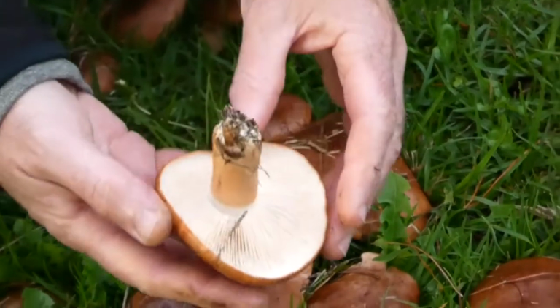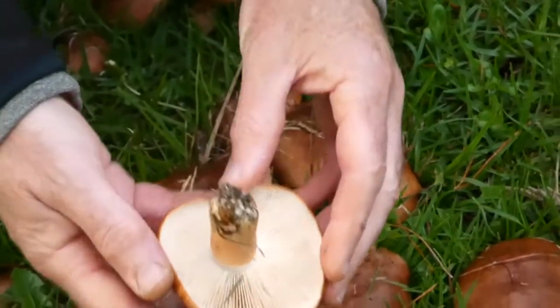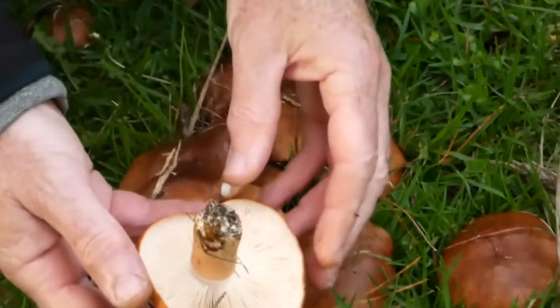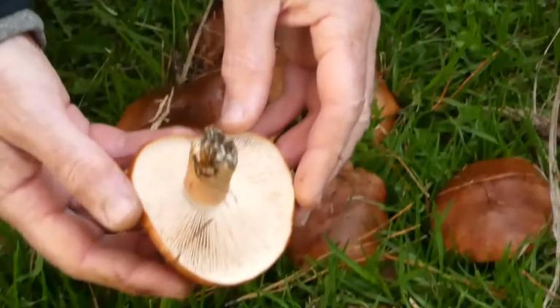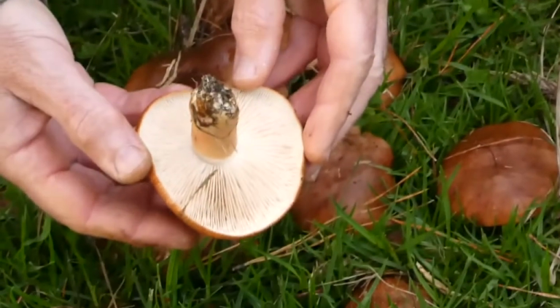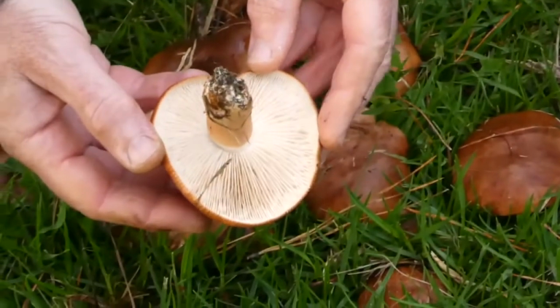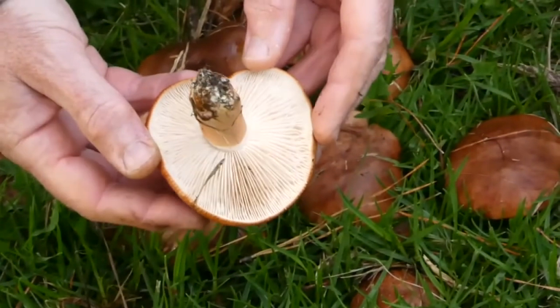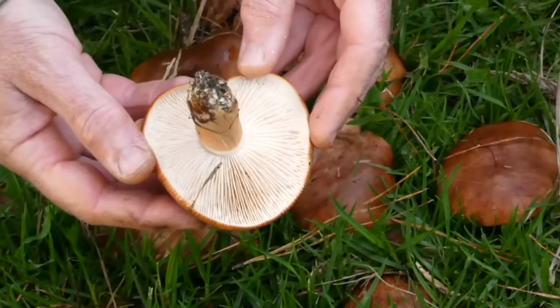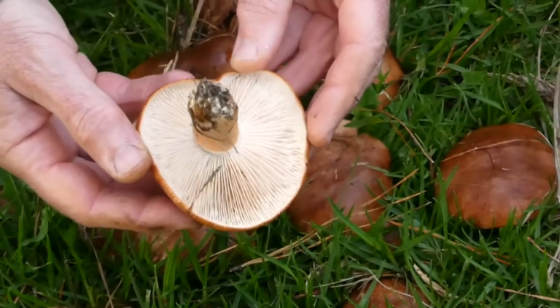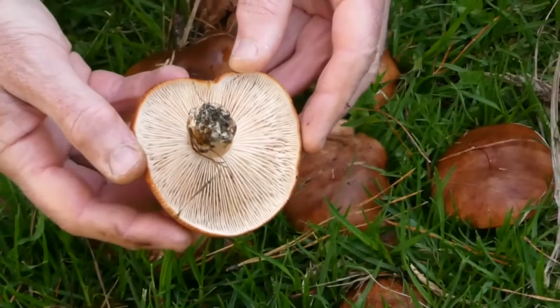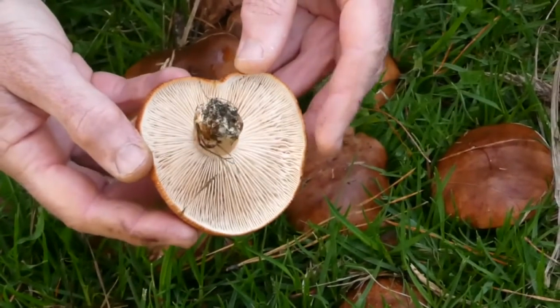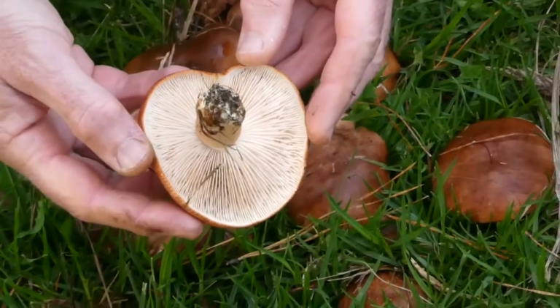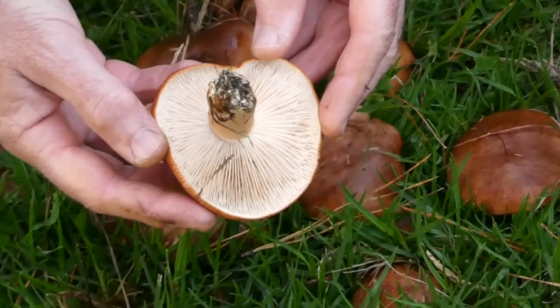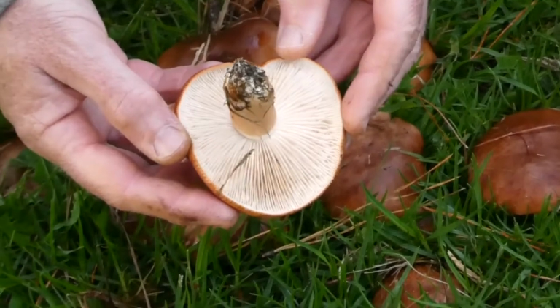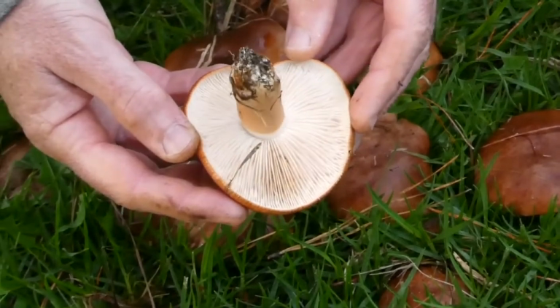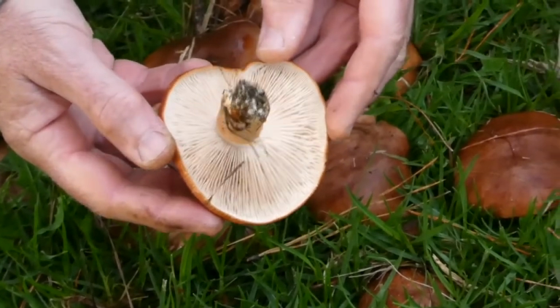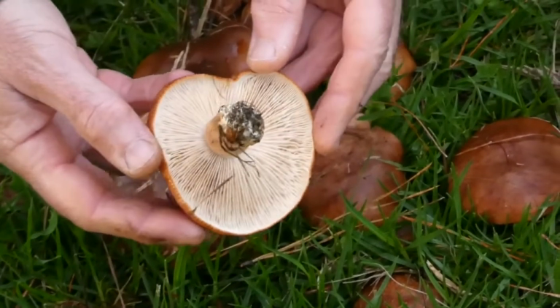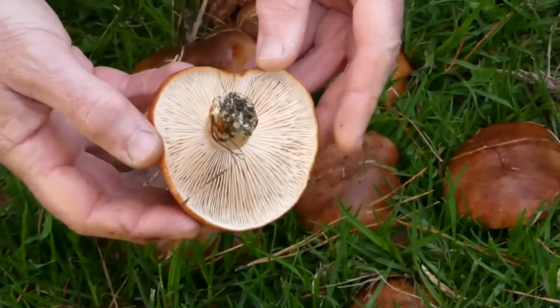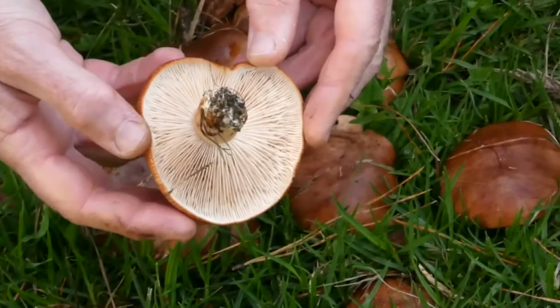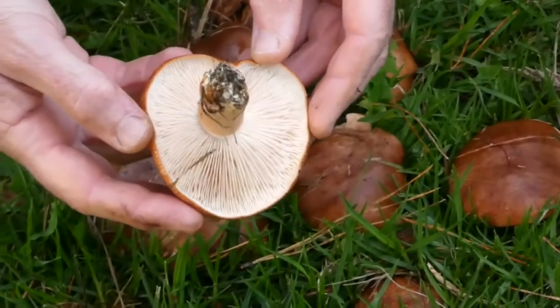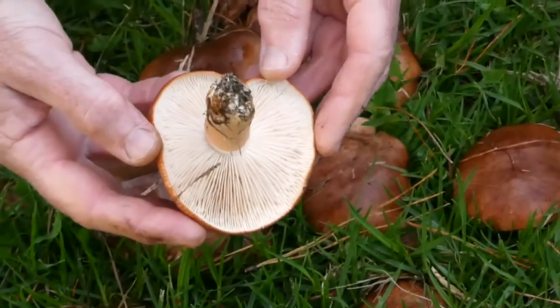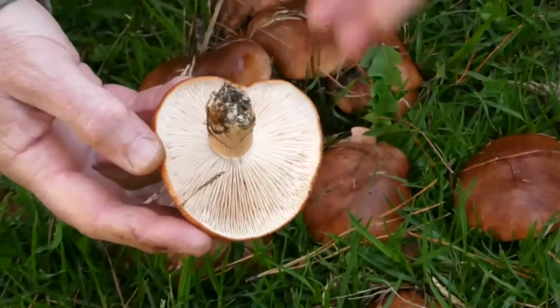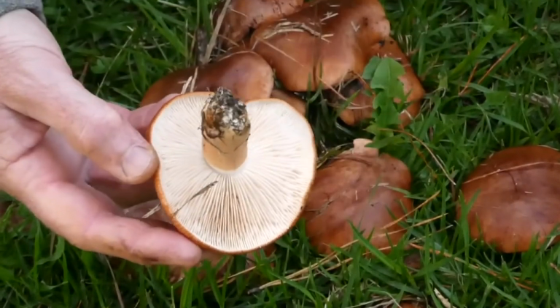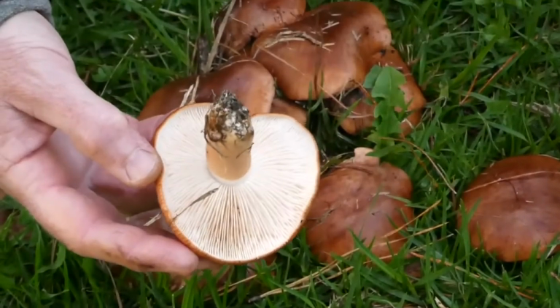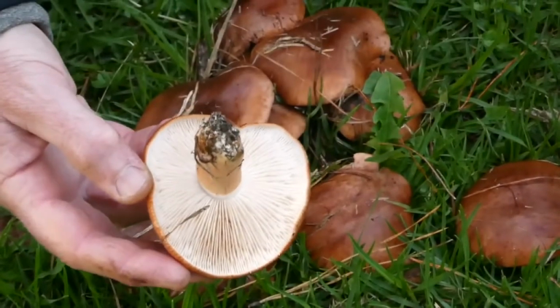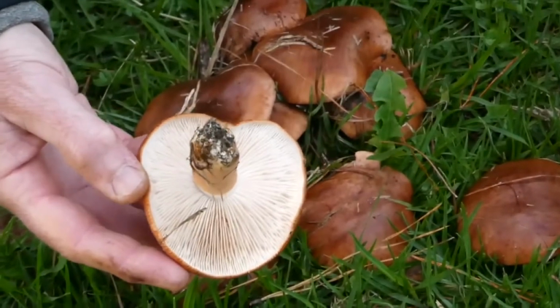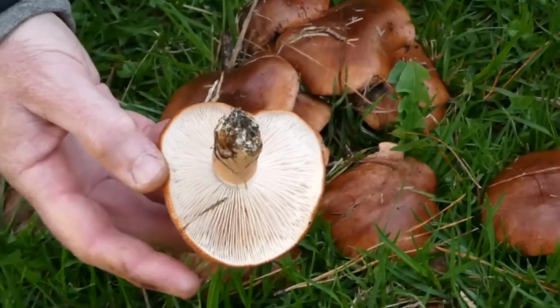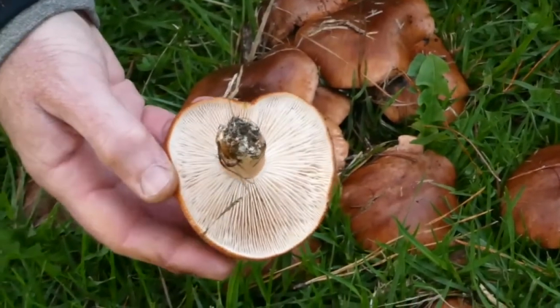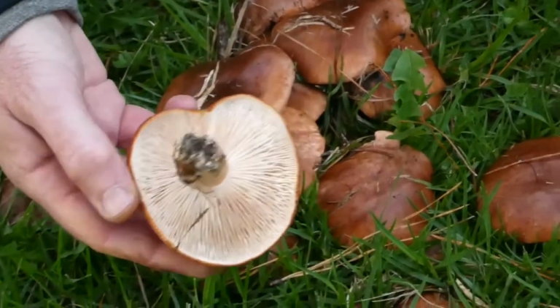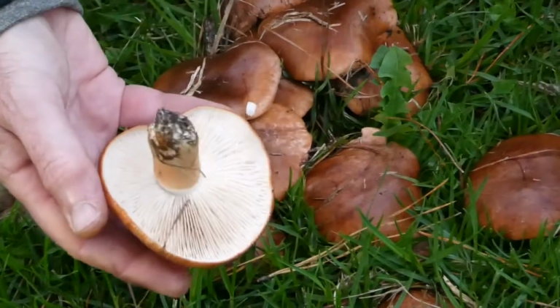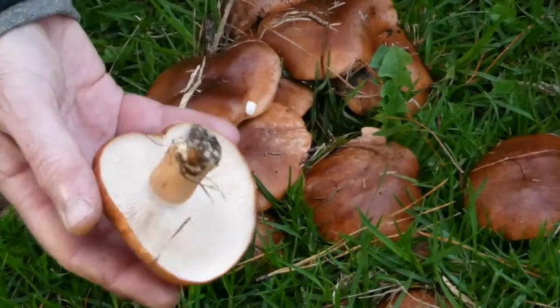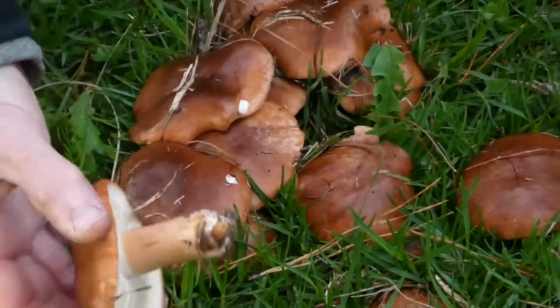If you look underneath you can see it's a gilled mushroom and has white gills, and indeed it has a white spore colour if you were to take a spore print.